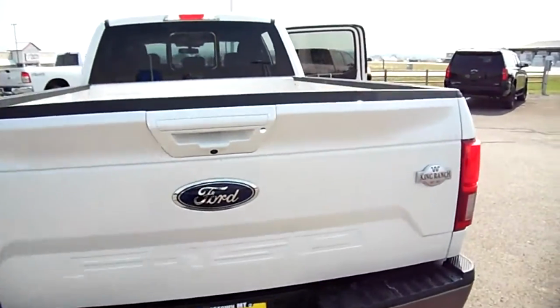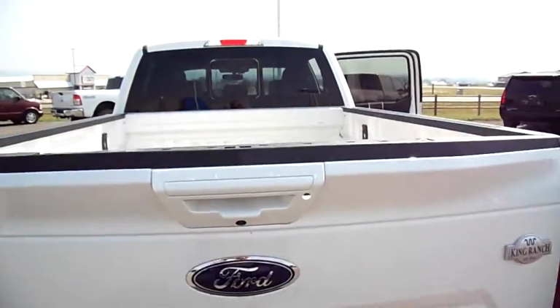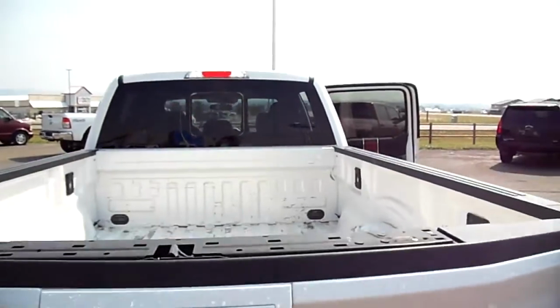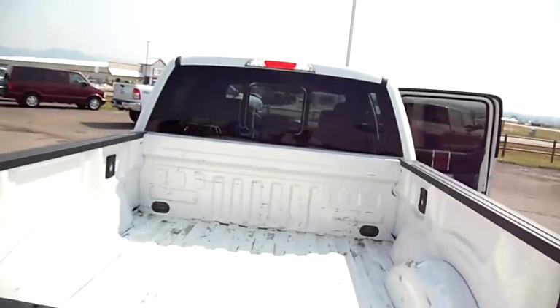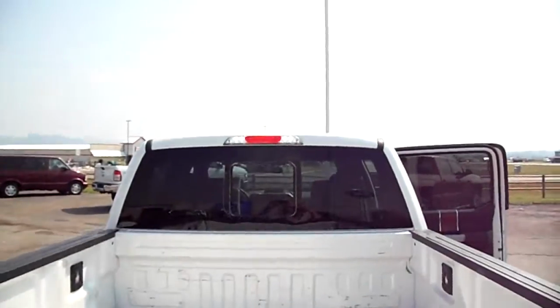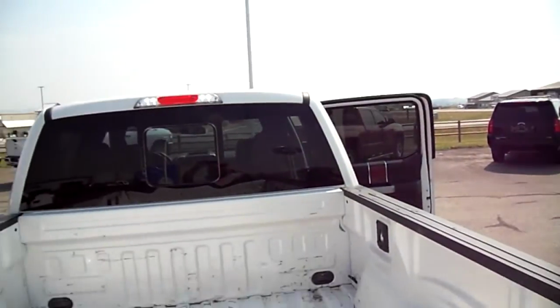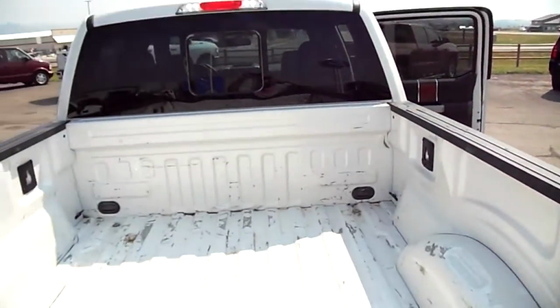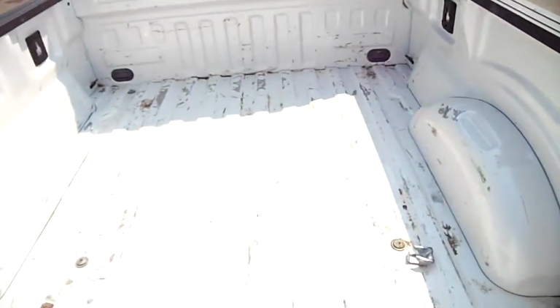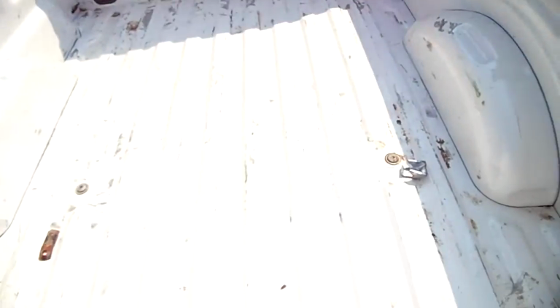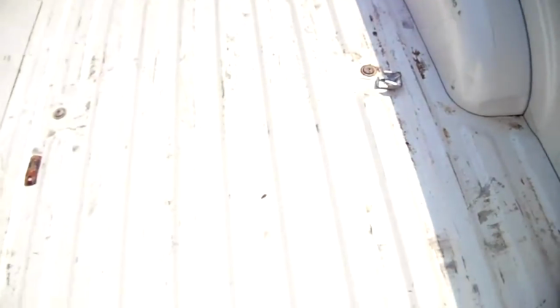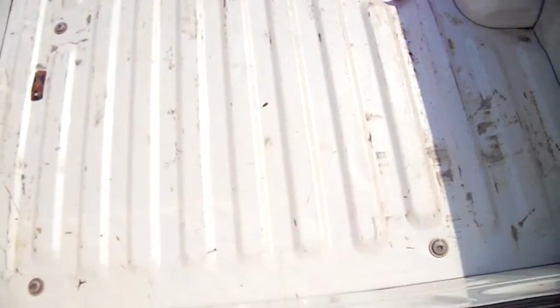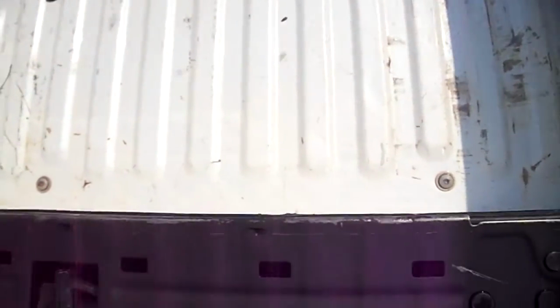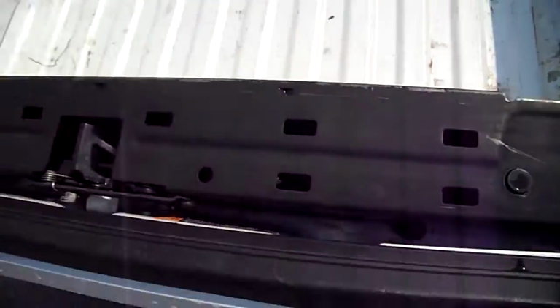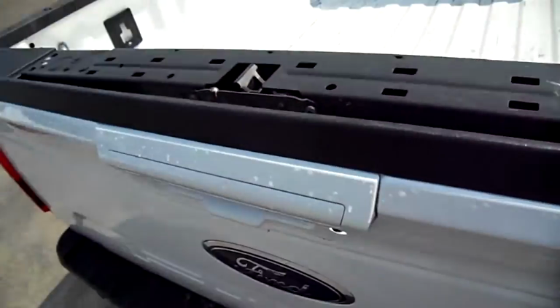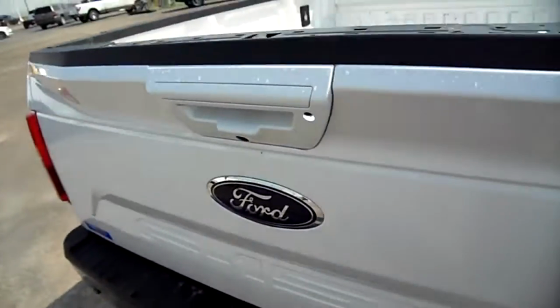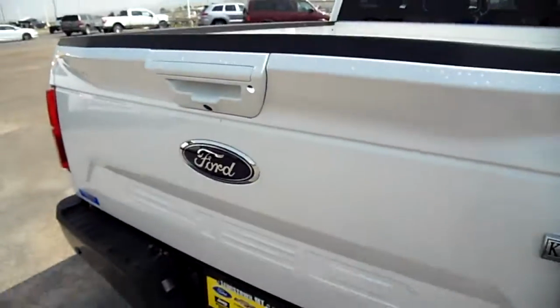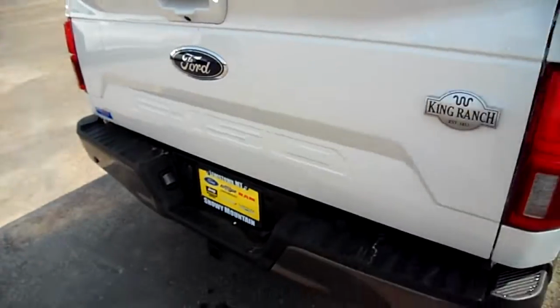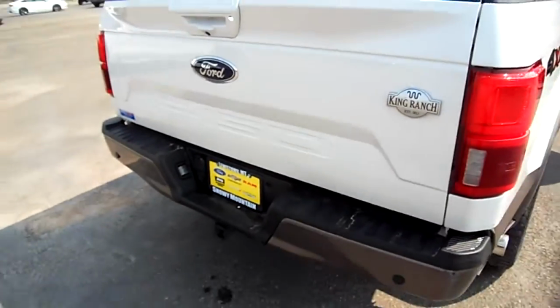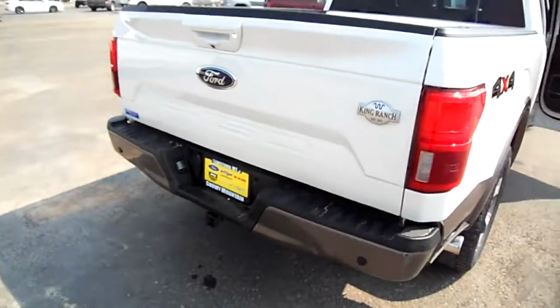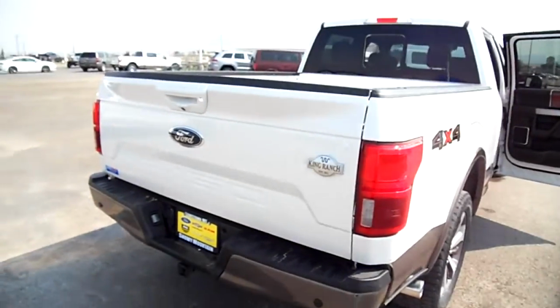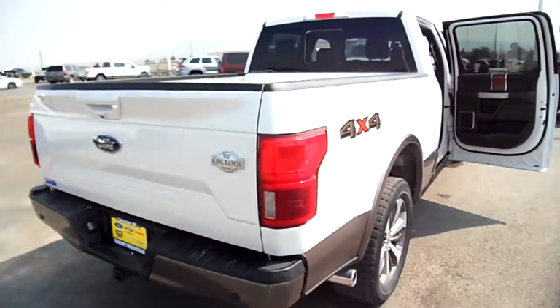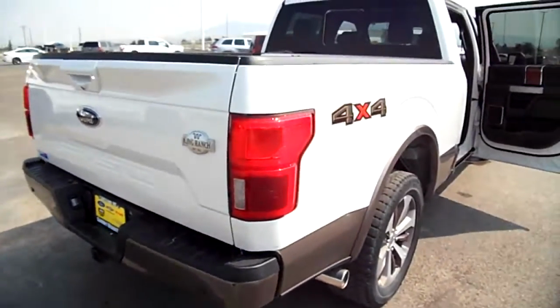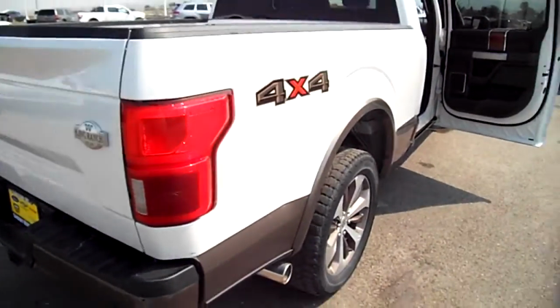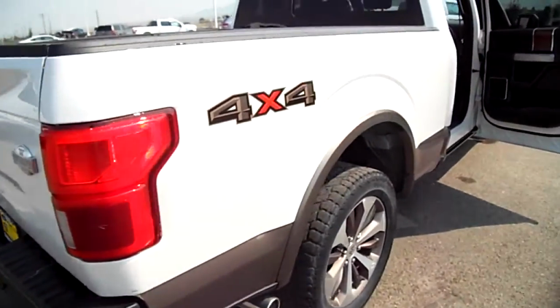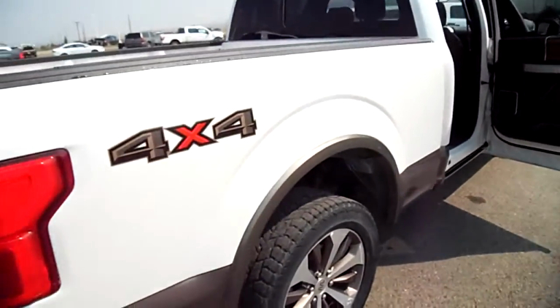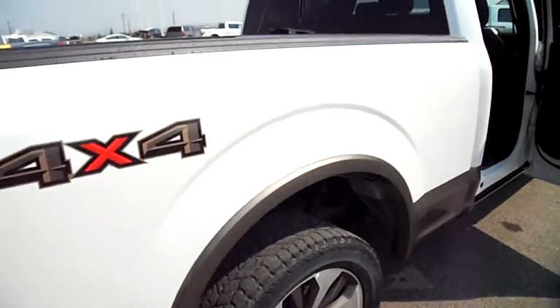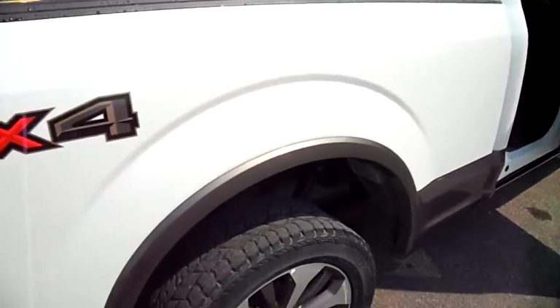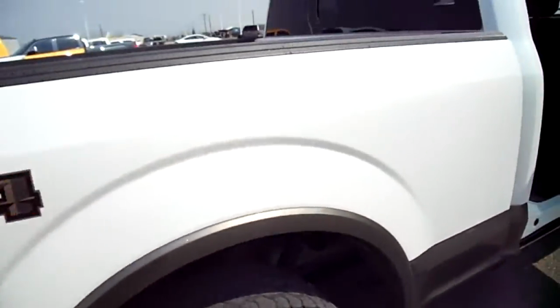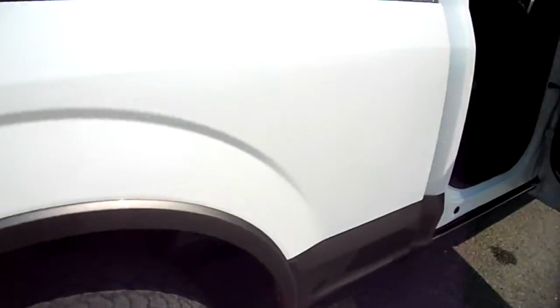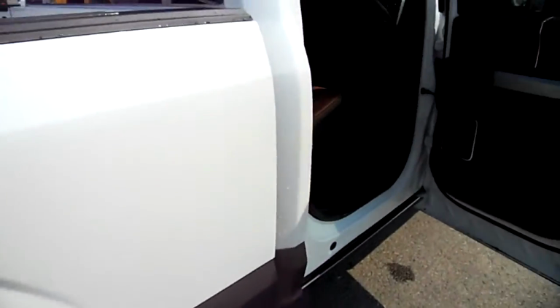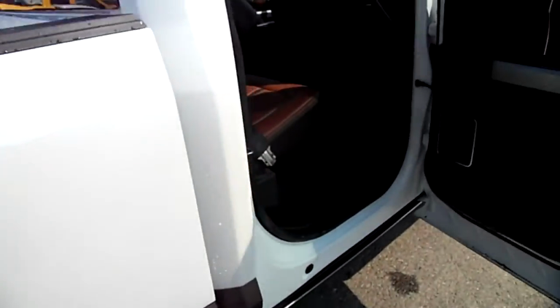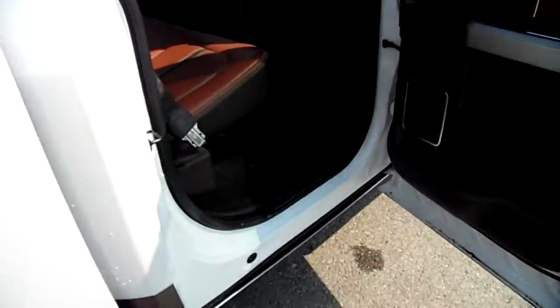We've probably got to do a spray-in bed liner on this once we can get the material, so that might be a later thing. And the tires are going to be replaced too, so don't worry about those.